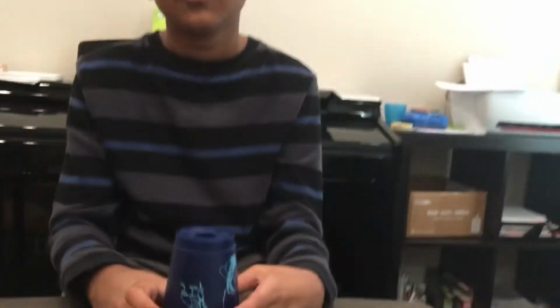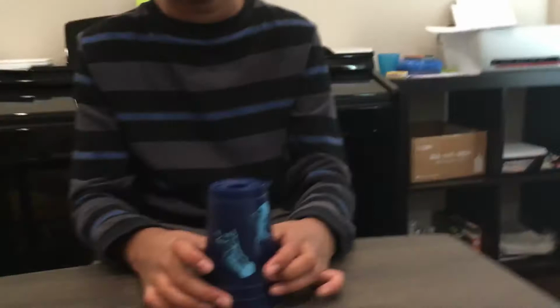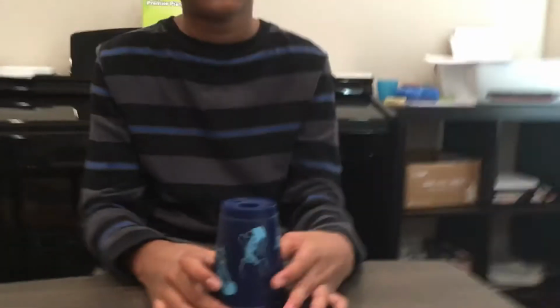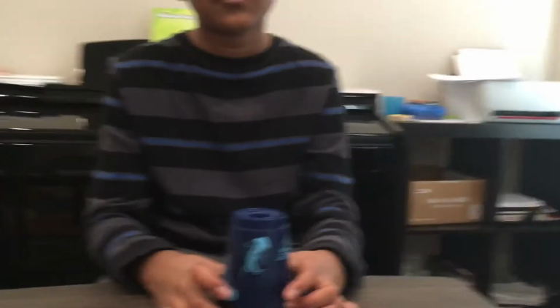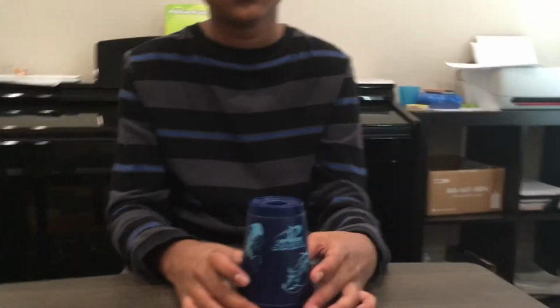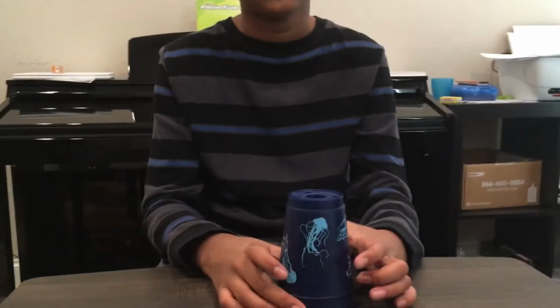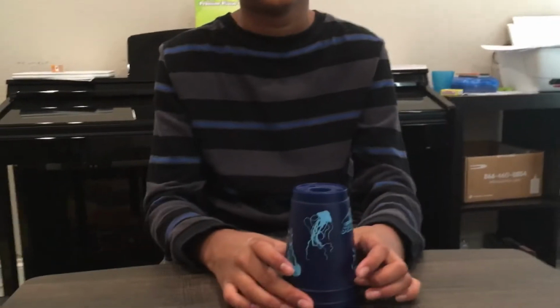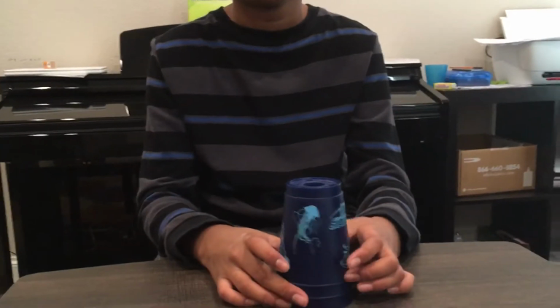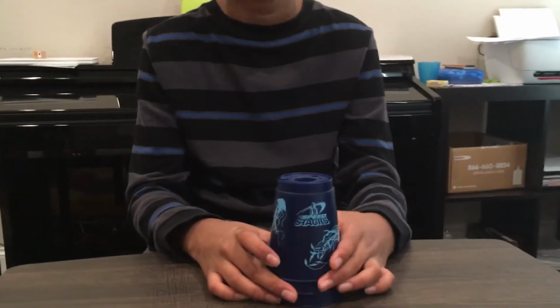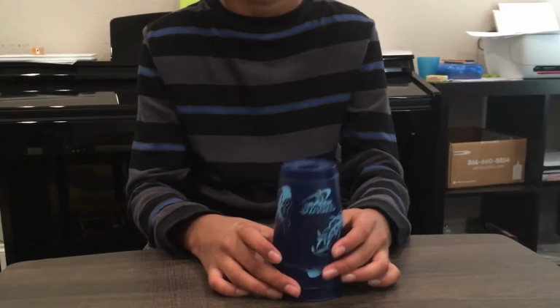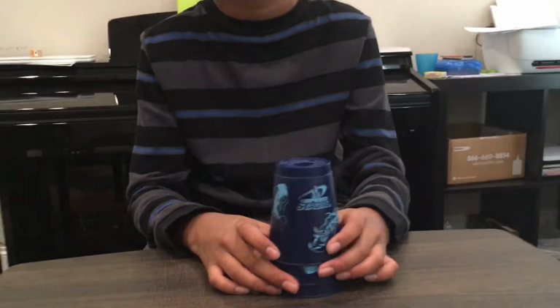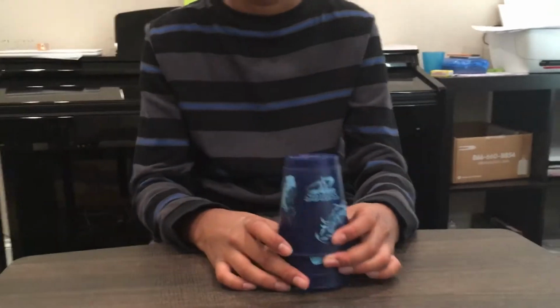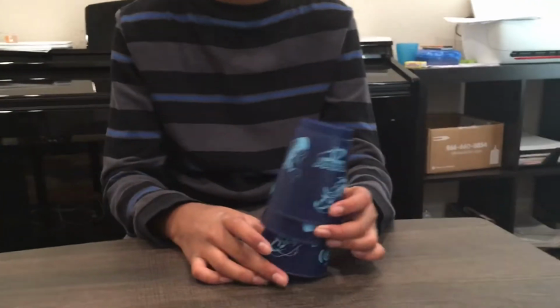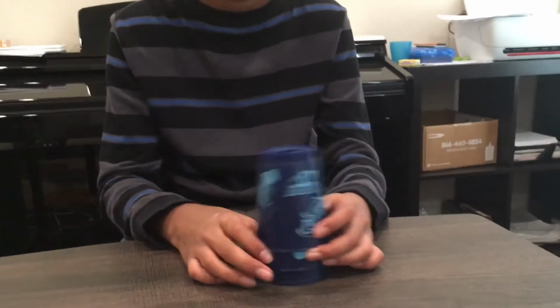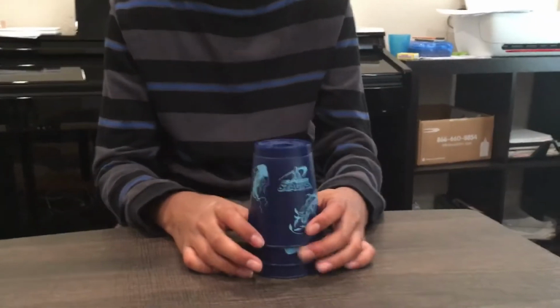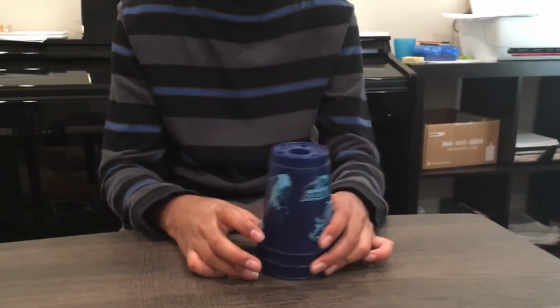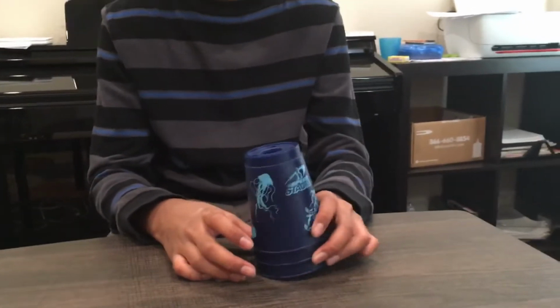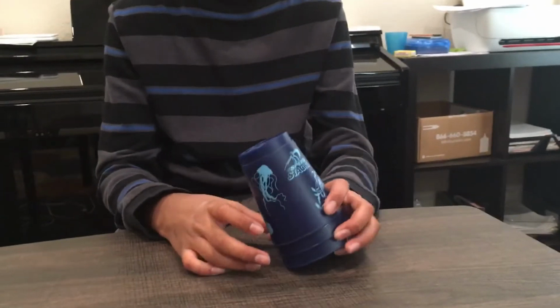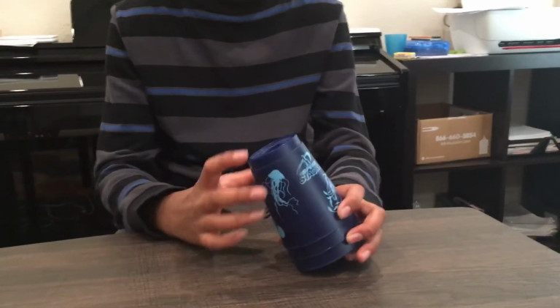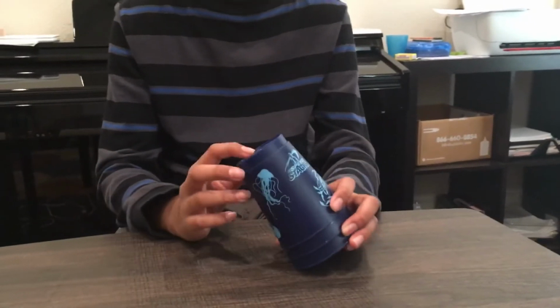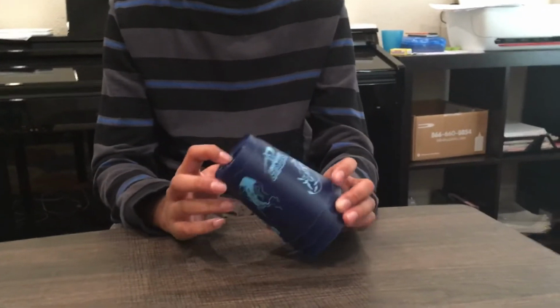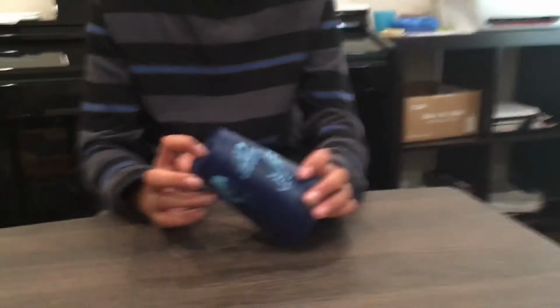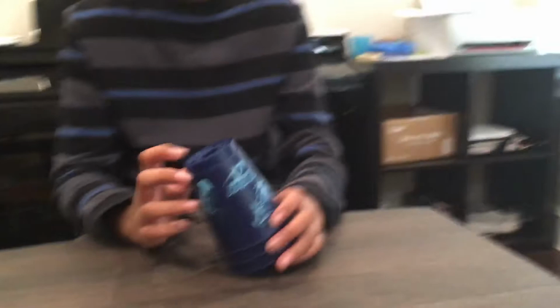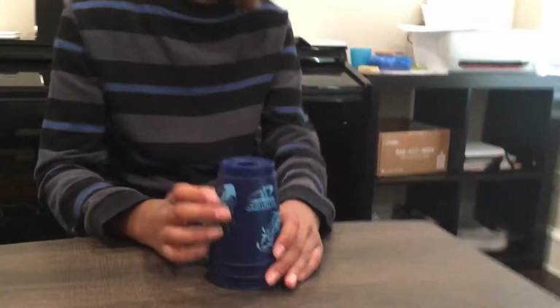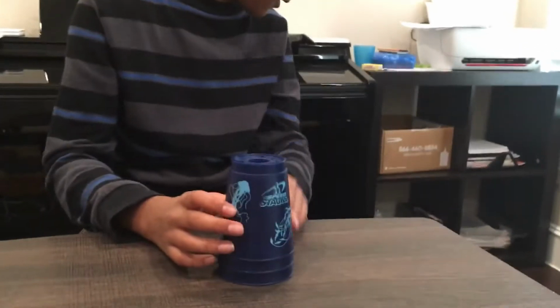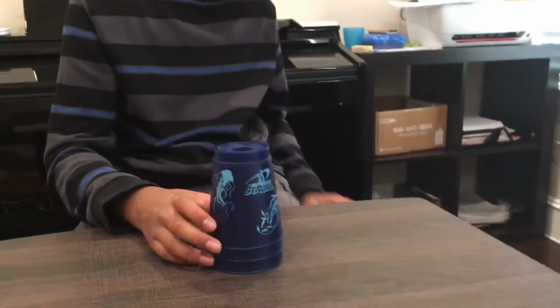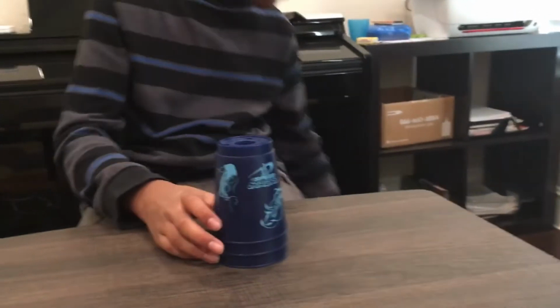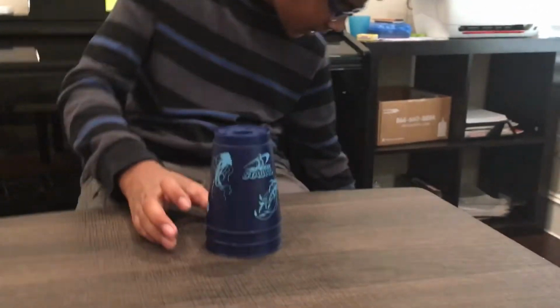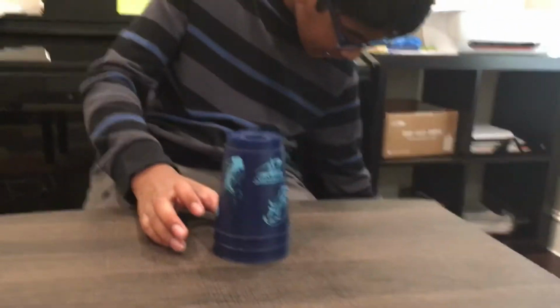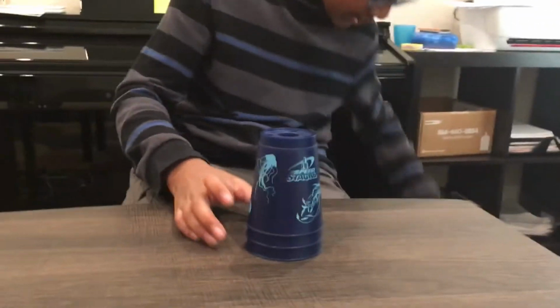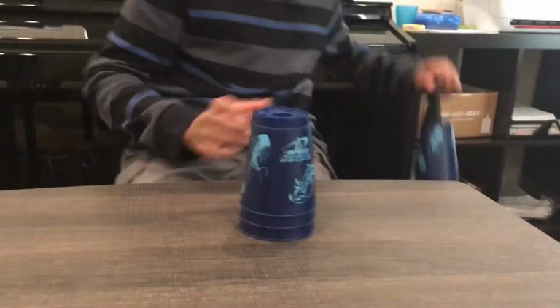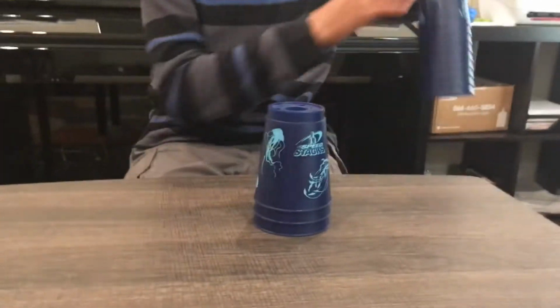That's how you cup stack a three stack. Now let us show you how to do a six stack. Let me get the rest of my cups.